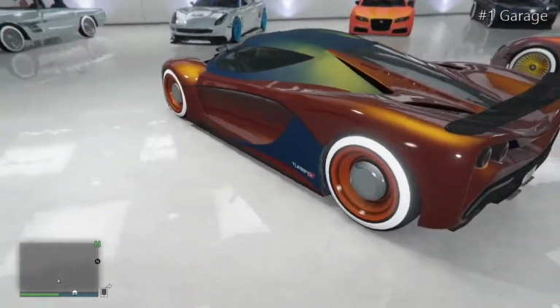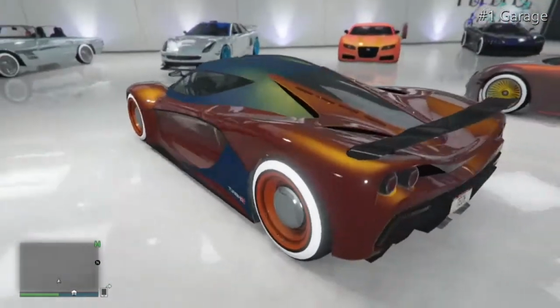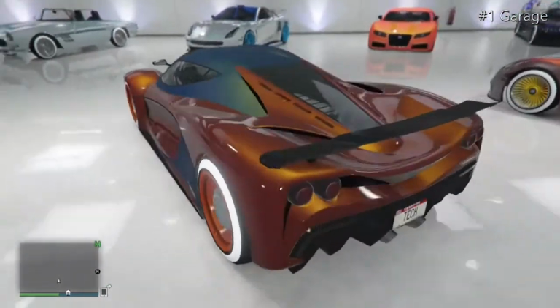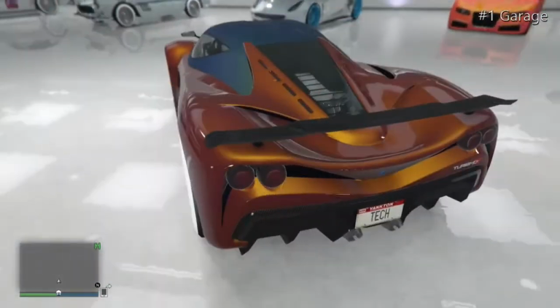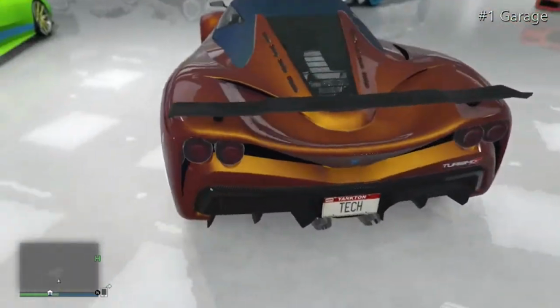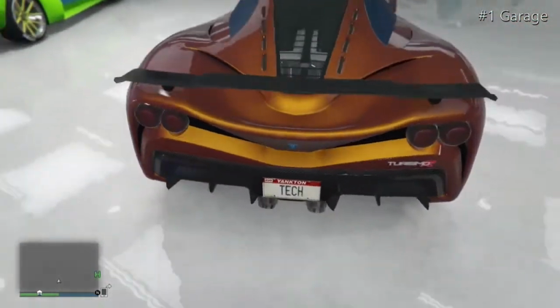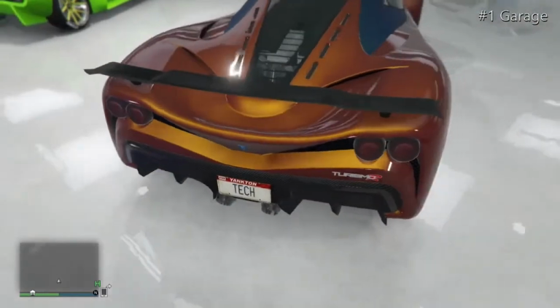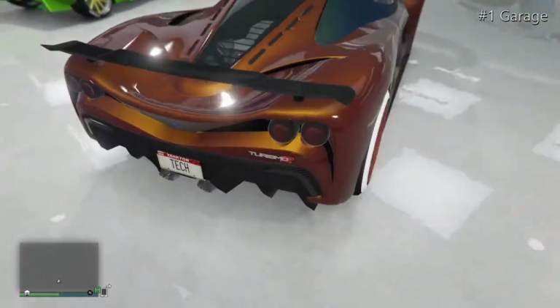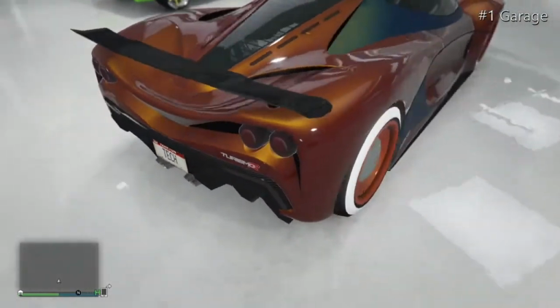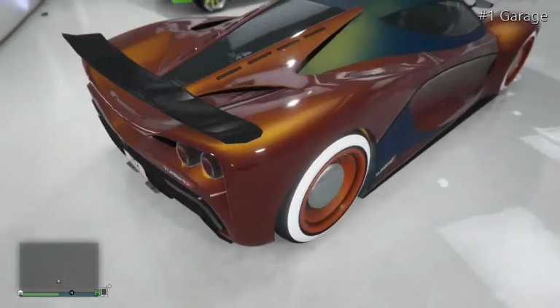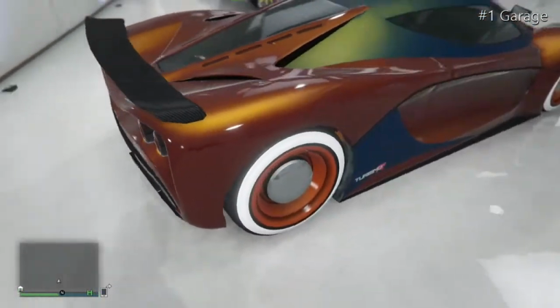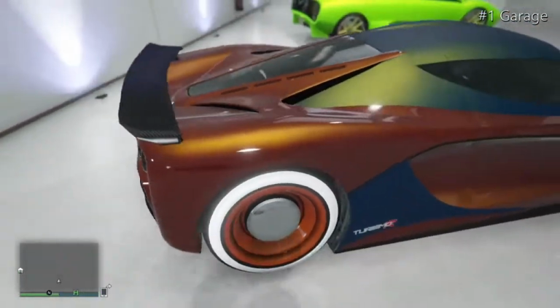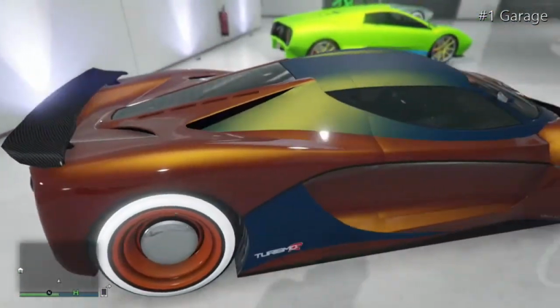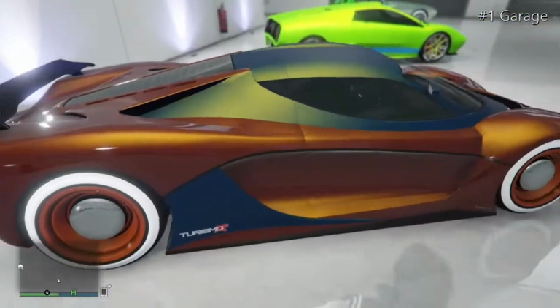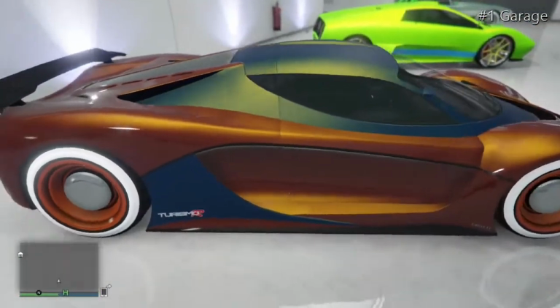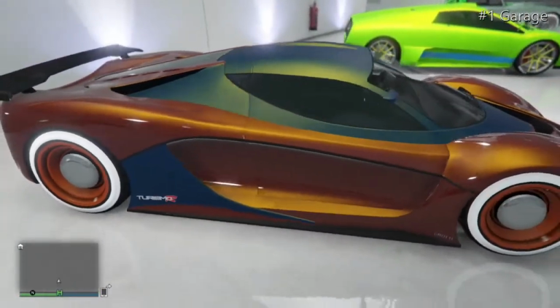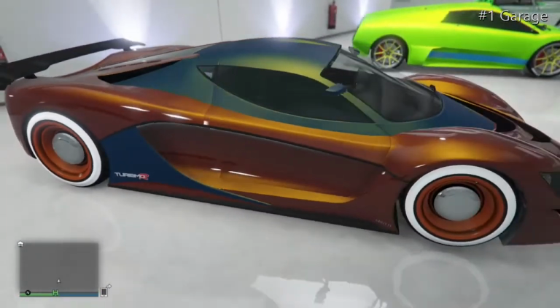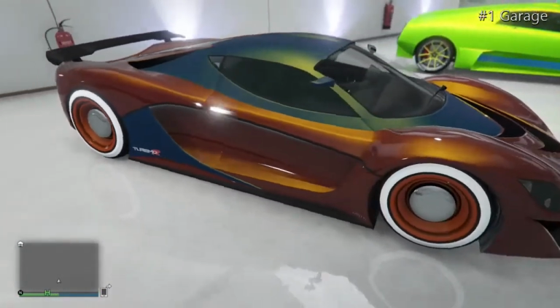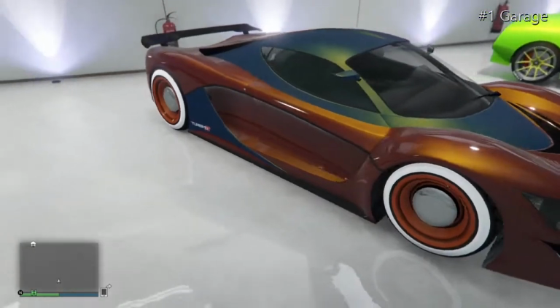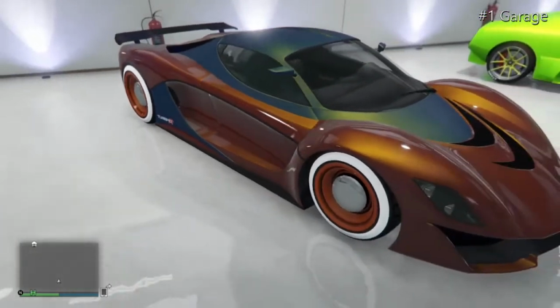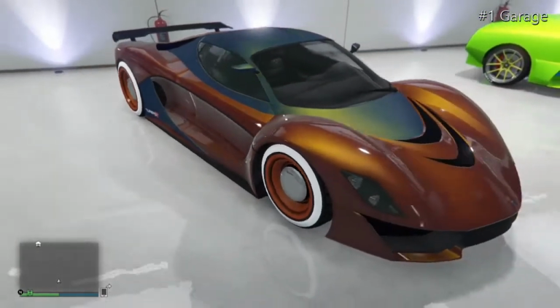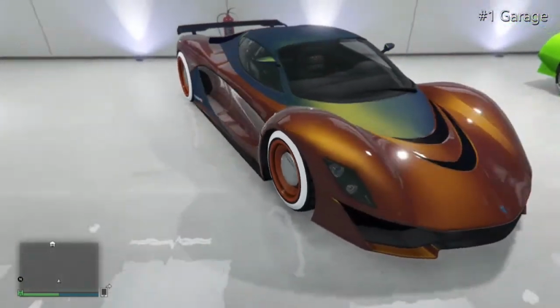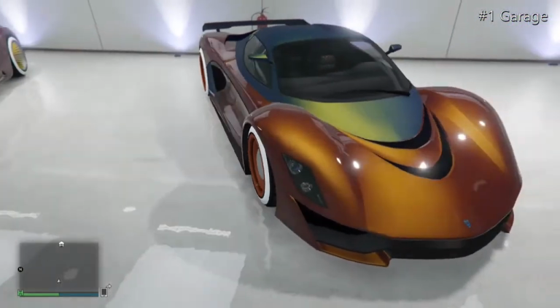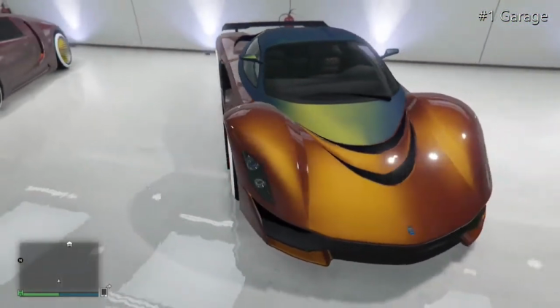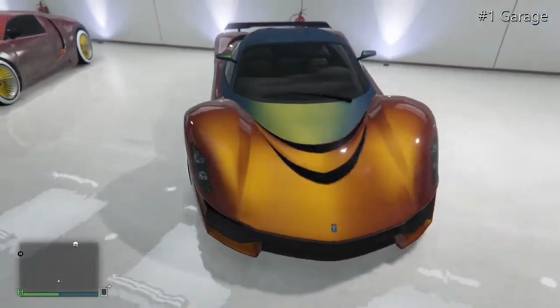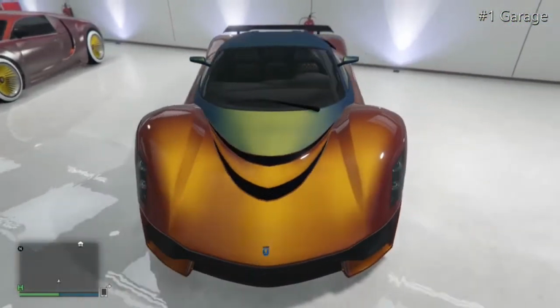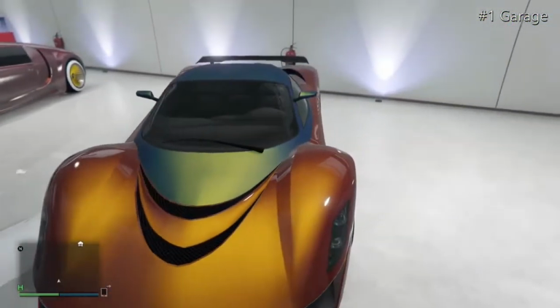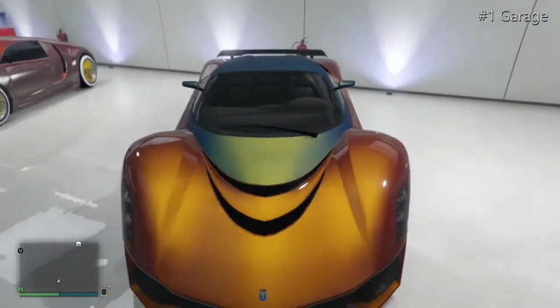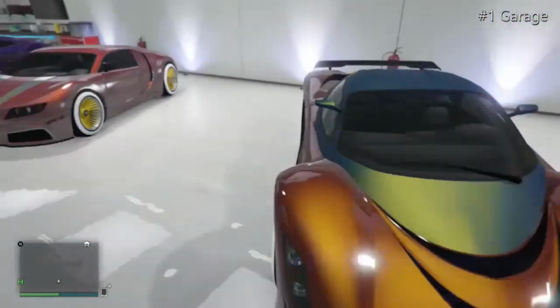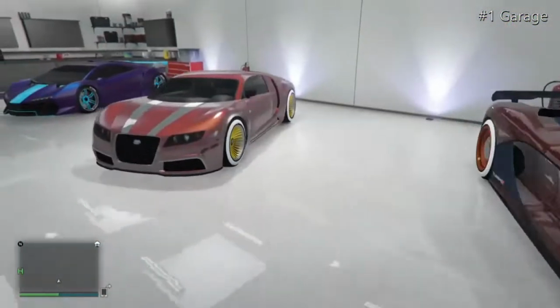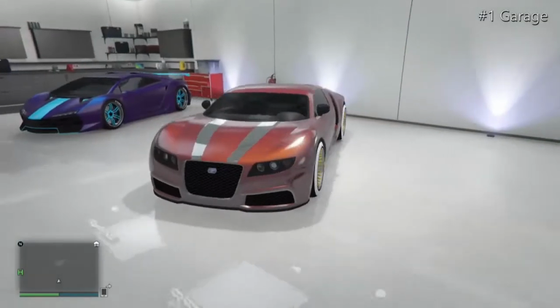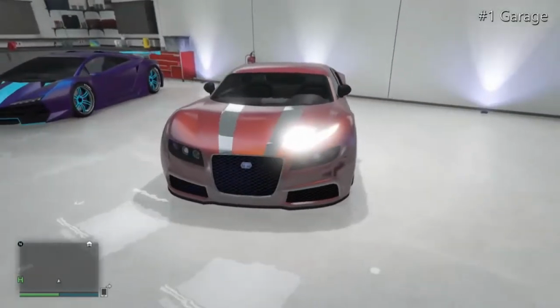Moving on to the Turismo, which is an orange colour with a race yellow pearlescent and a matte secondary colour. It has some nice low rider rims and a North Yankton plate. I love this car — it's really nice.